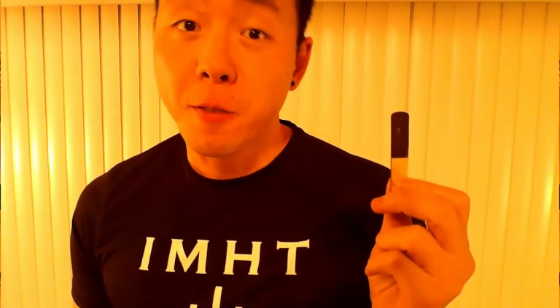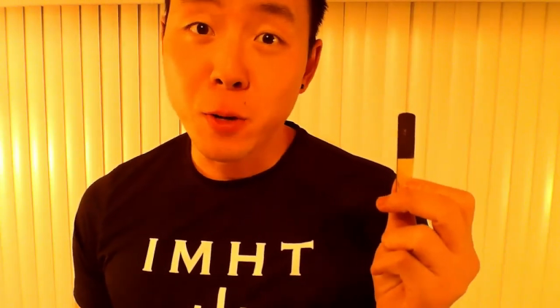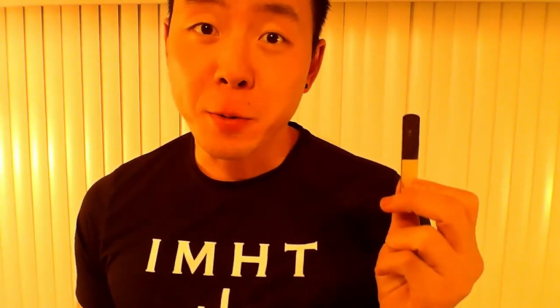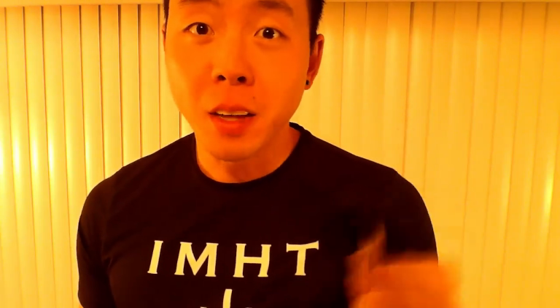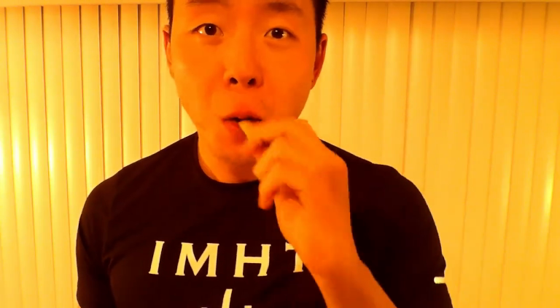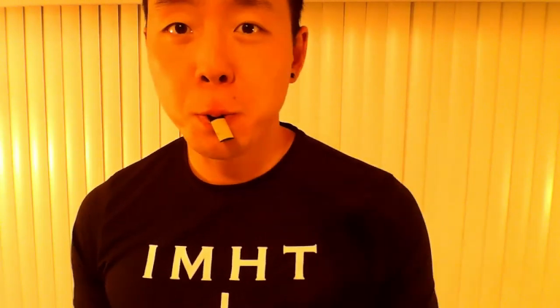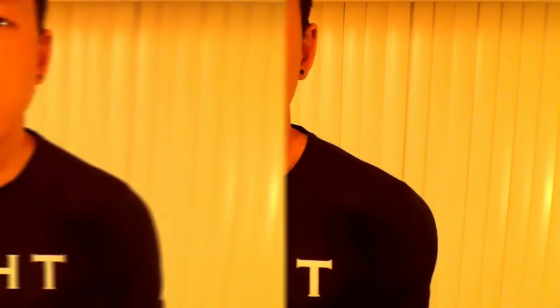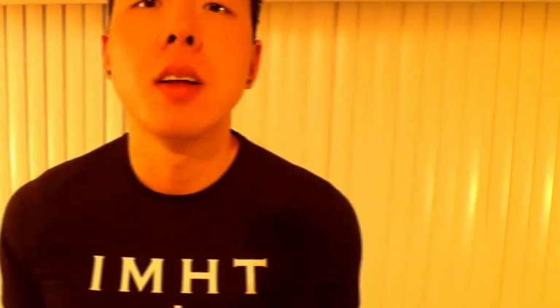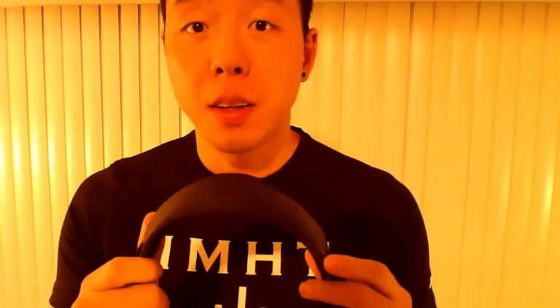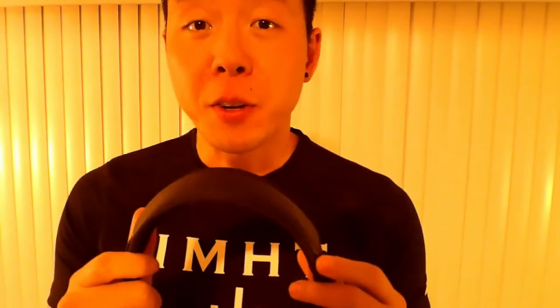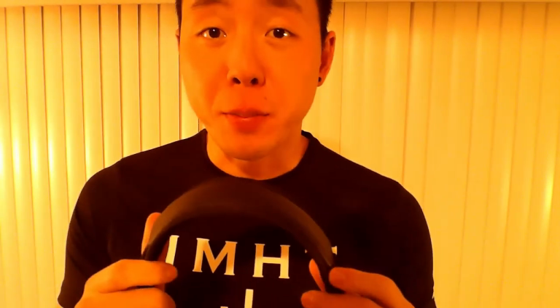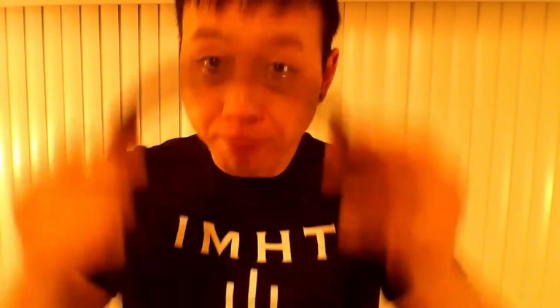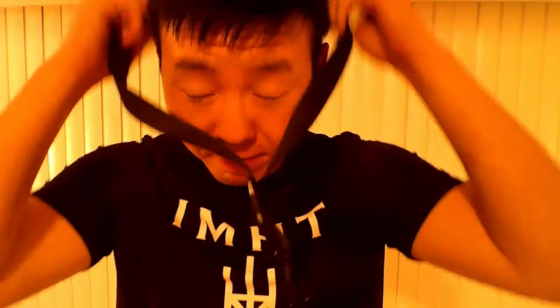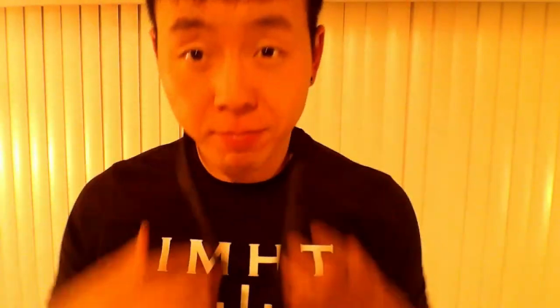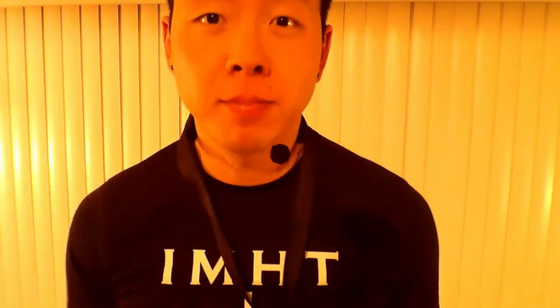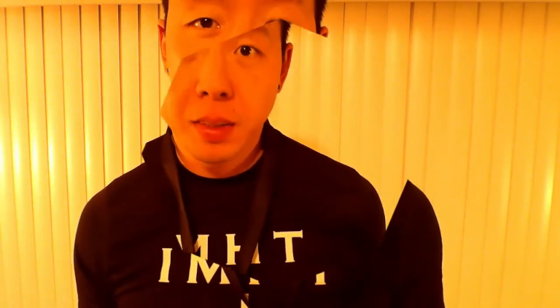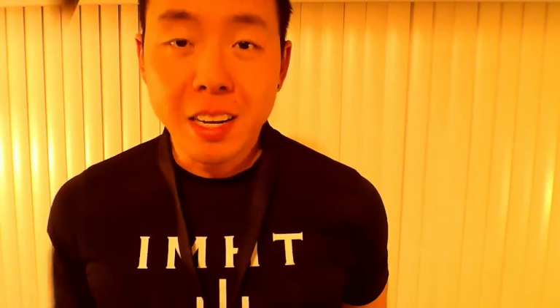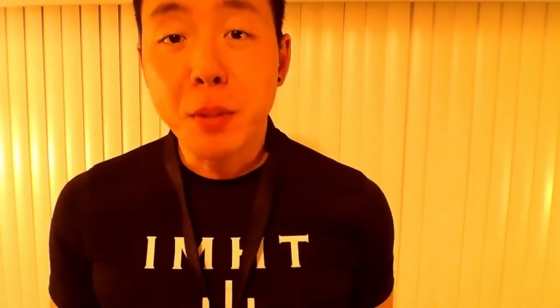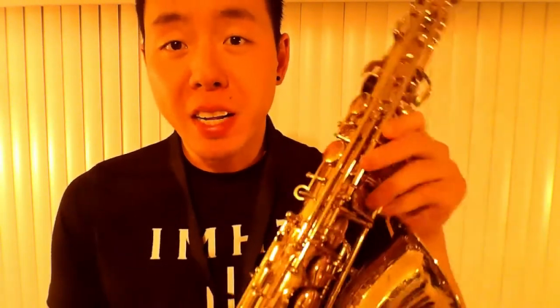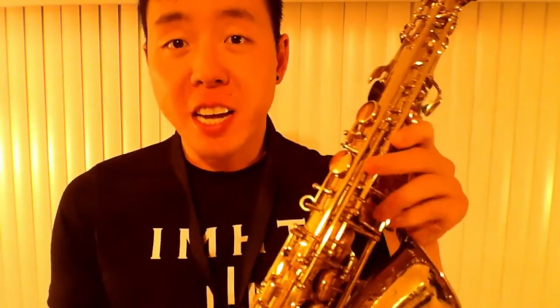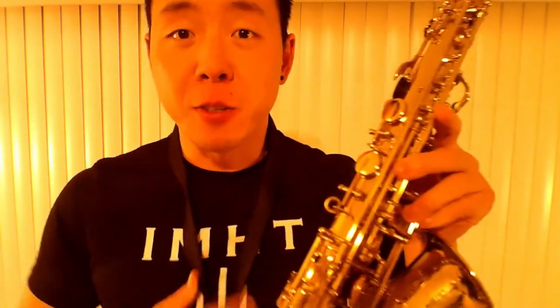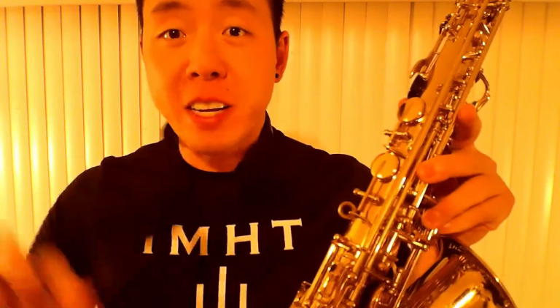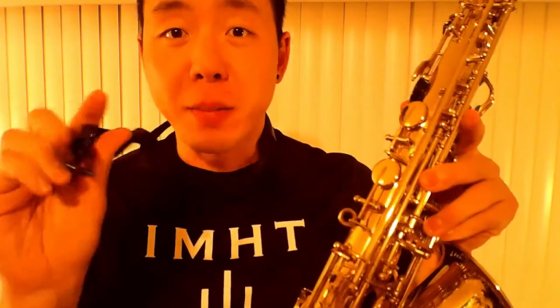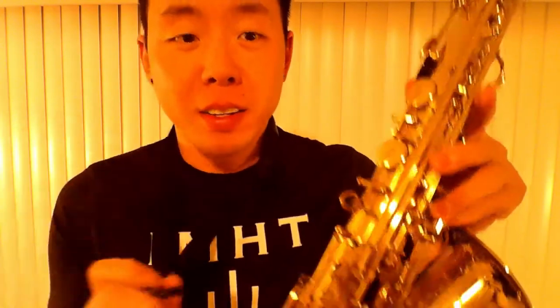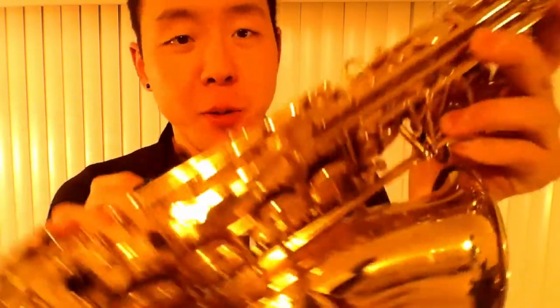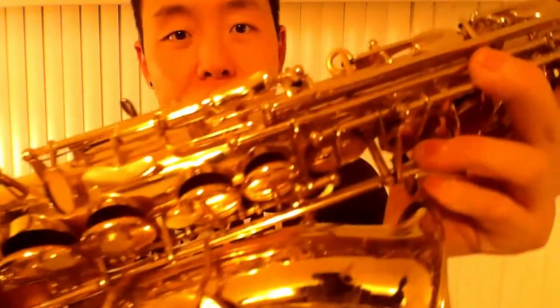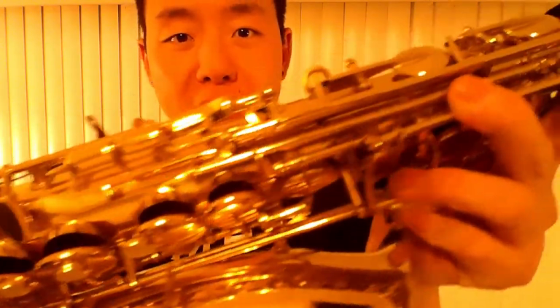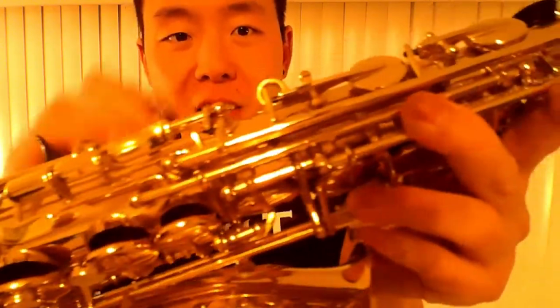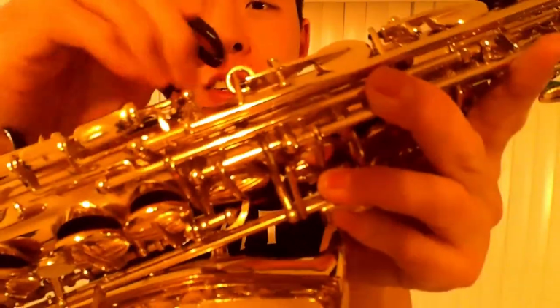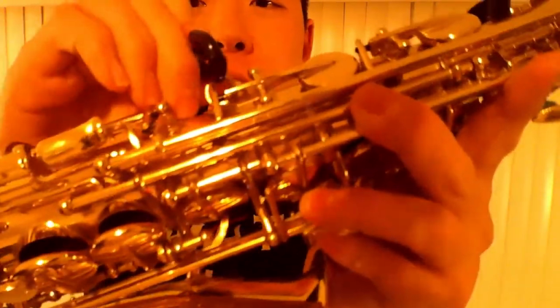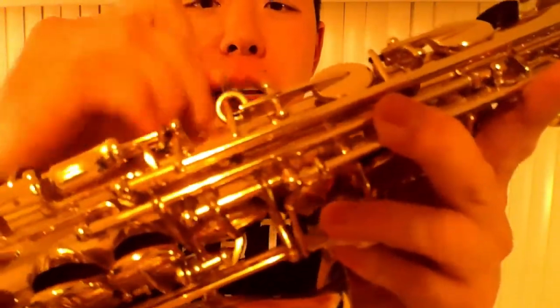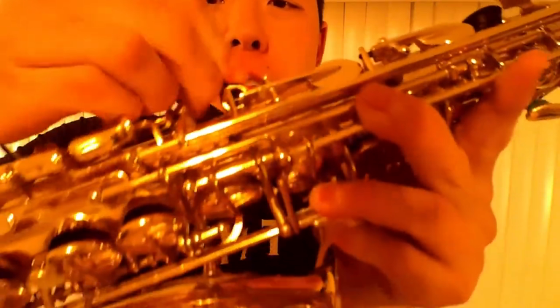First, moisten your reed. Then put your neck strap on. Now clip the body of your saxophone to your neck strap. There's a ring on the back of the saxophone — you clip it on there.